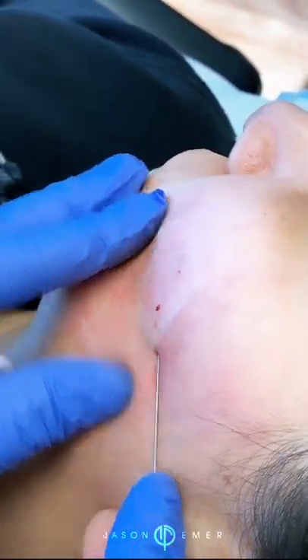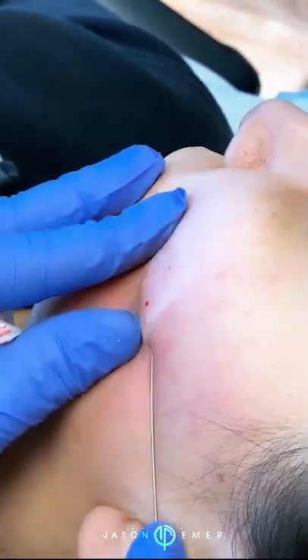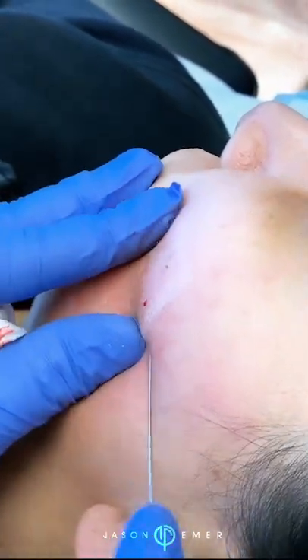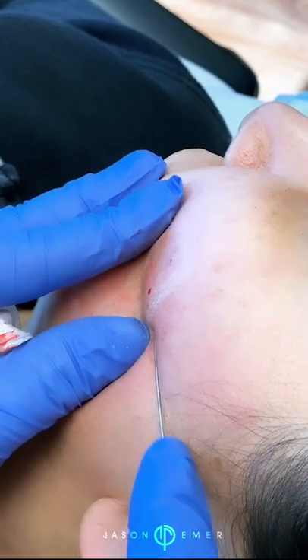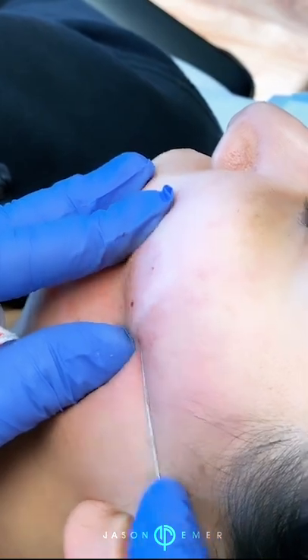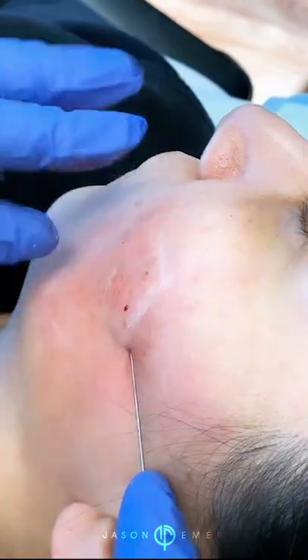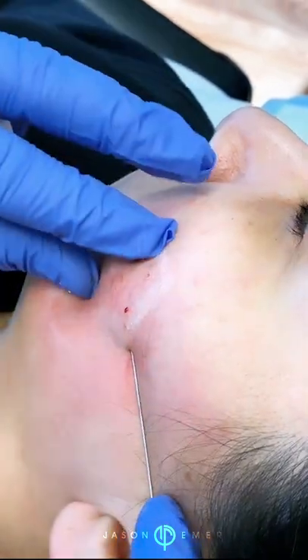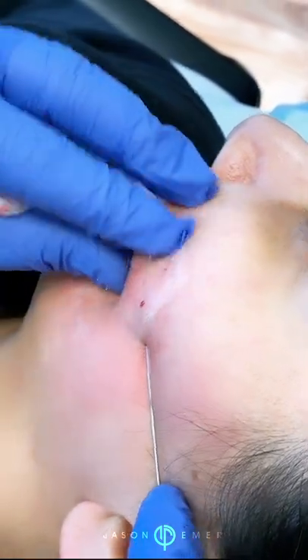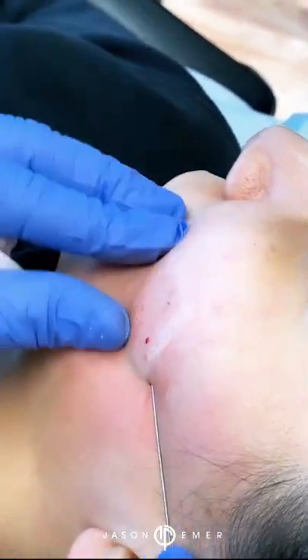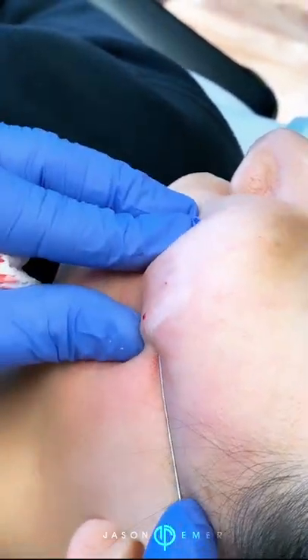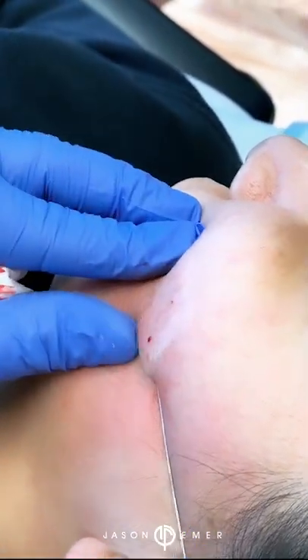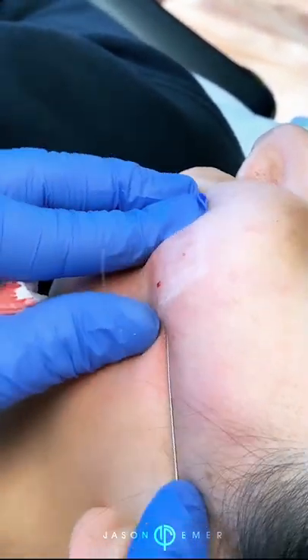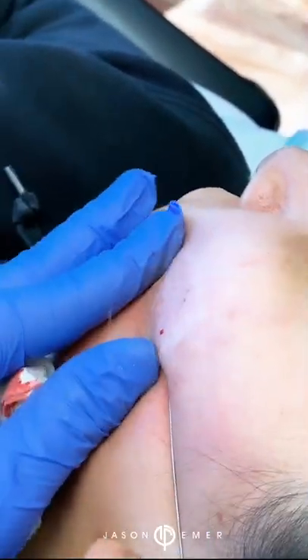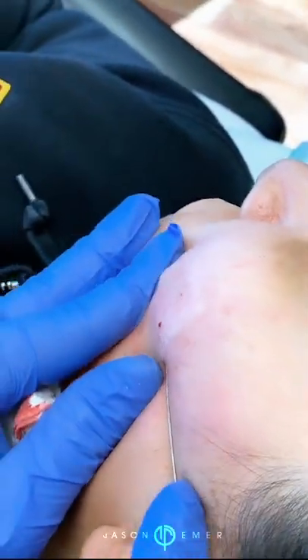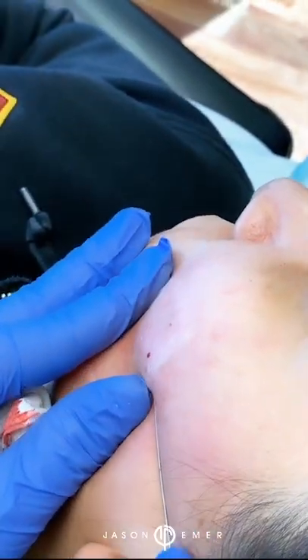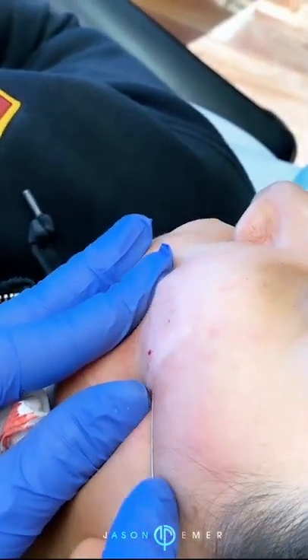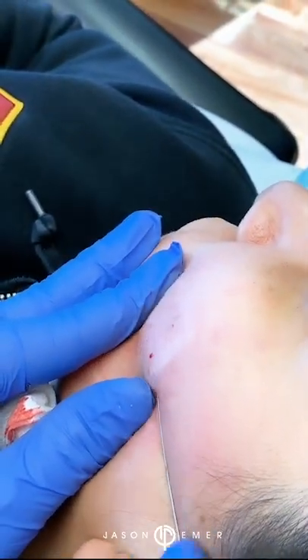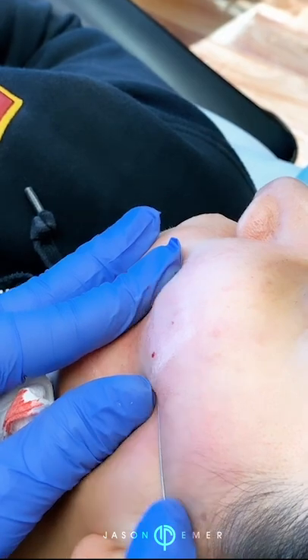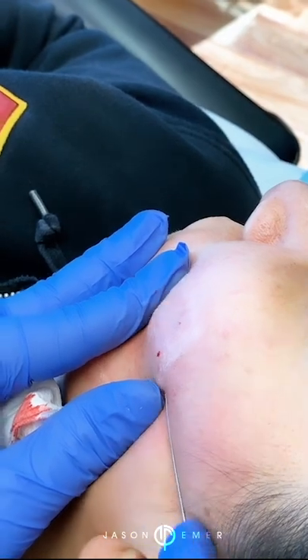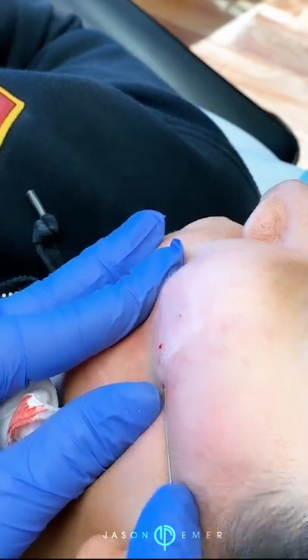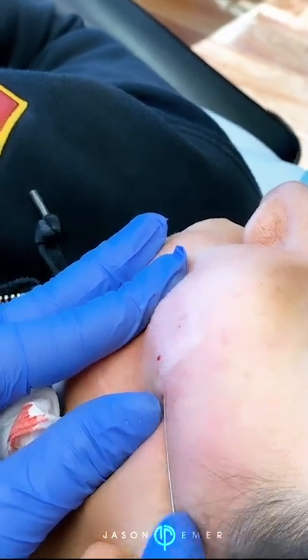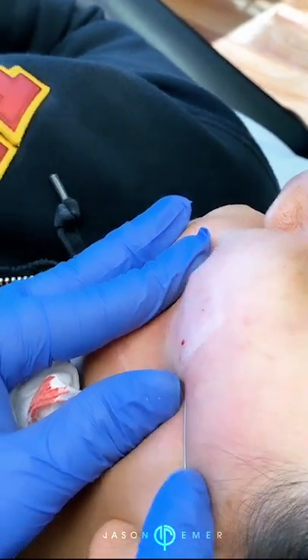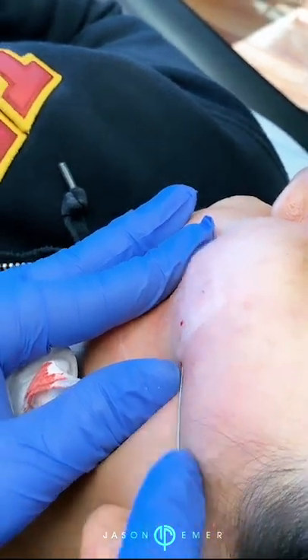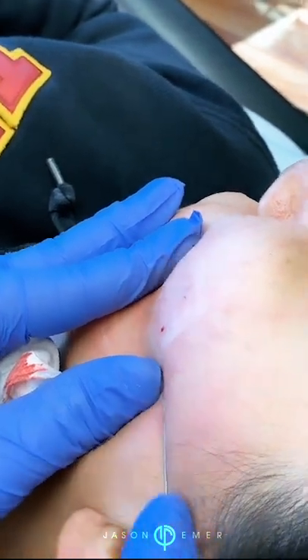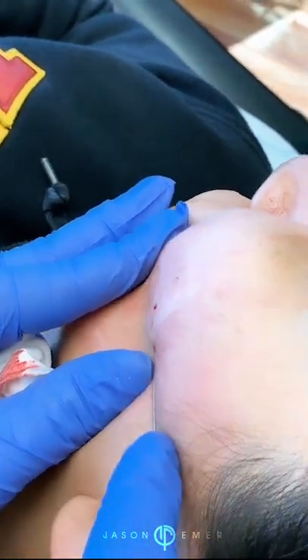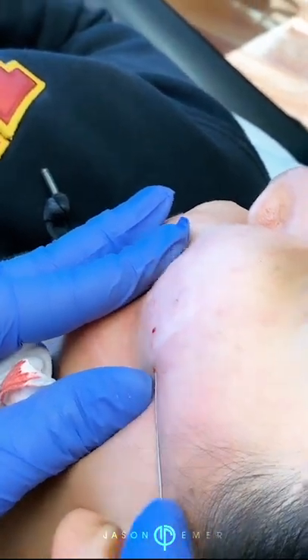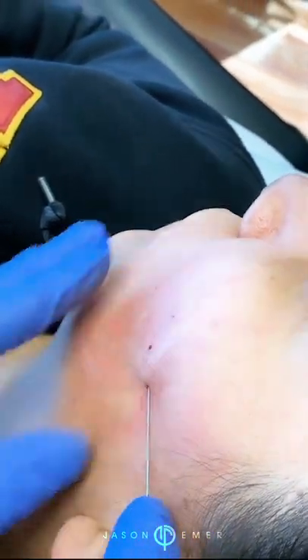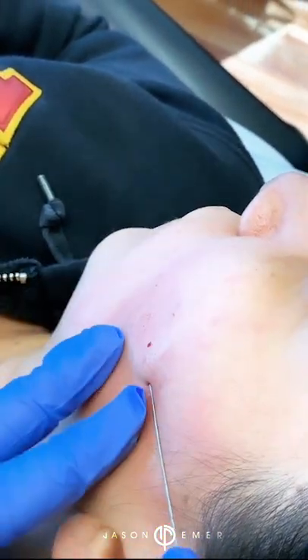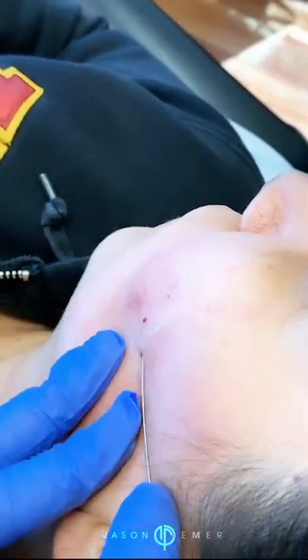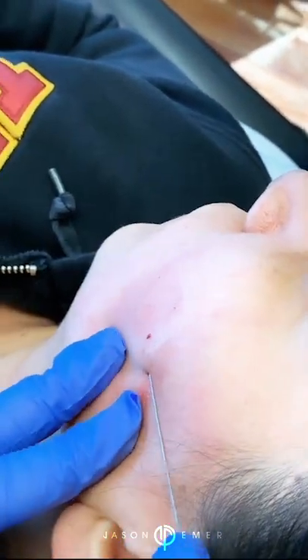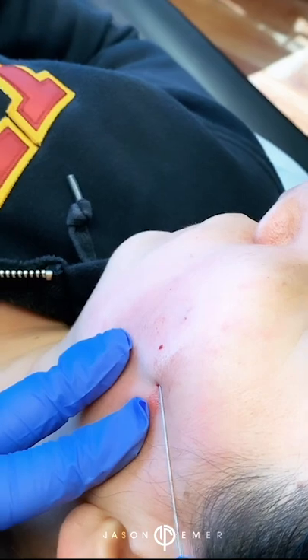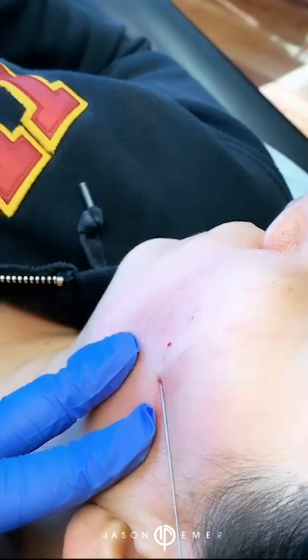Now, when you have a deep scar like this, we grab the skin and go right on top, and that's why you can see it kind of scraping. I'm scraping right here, because that's allowing me to break apart that scar.